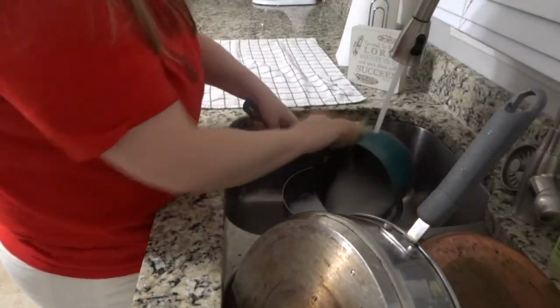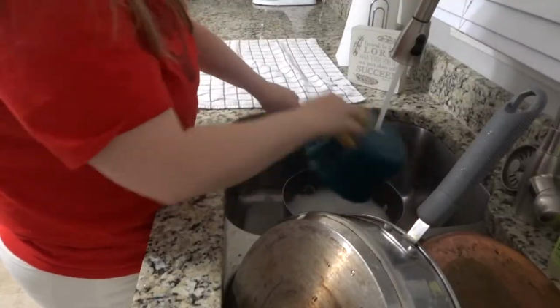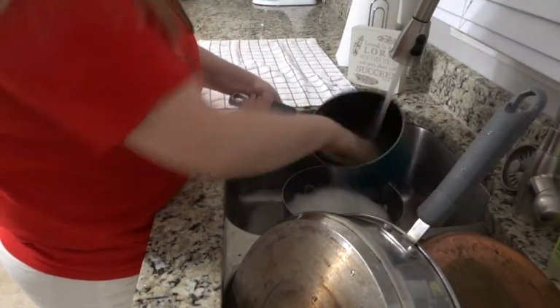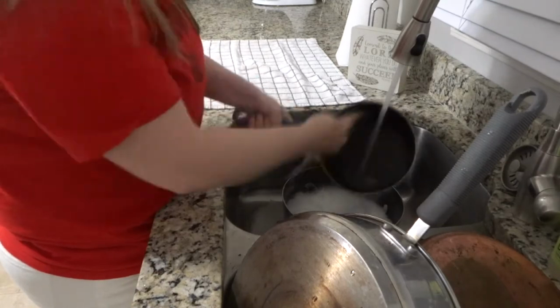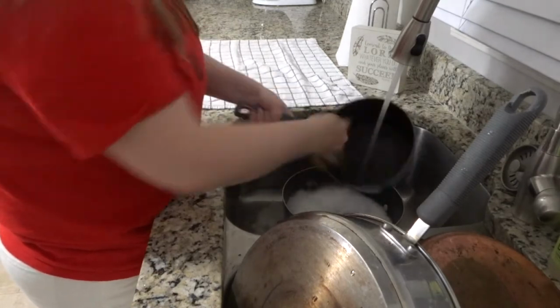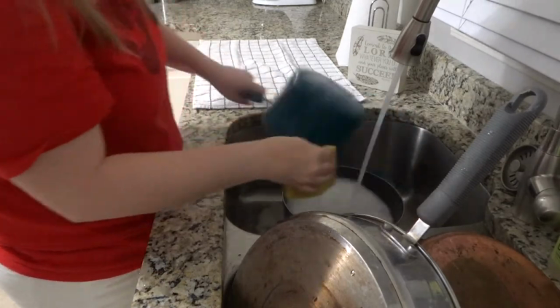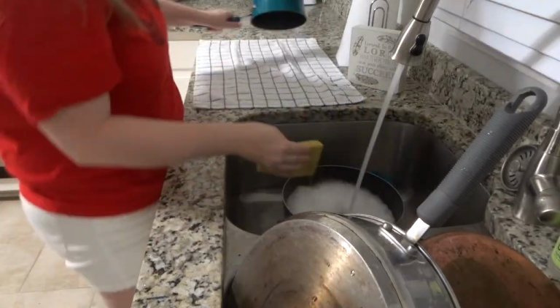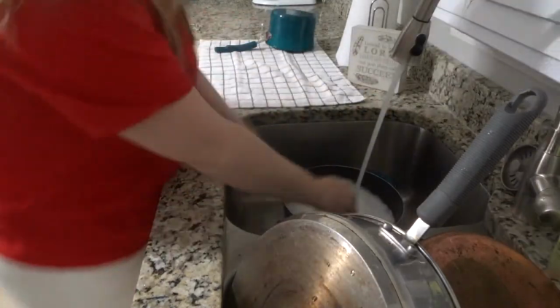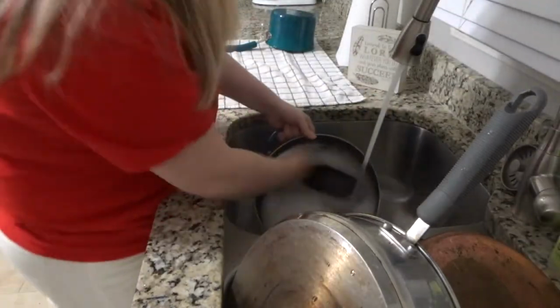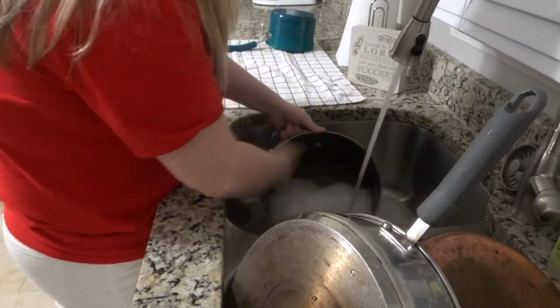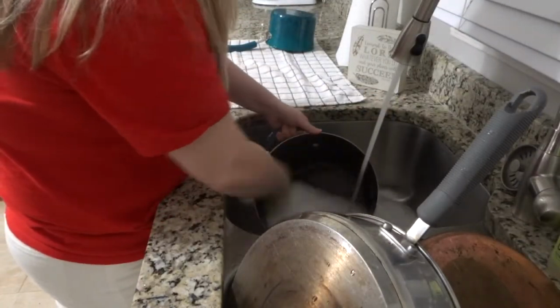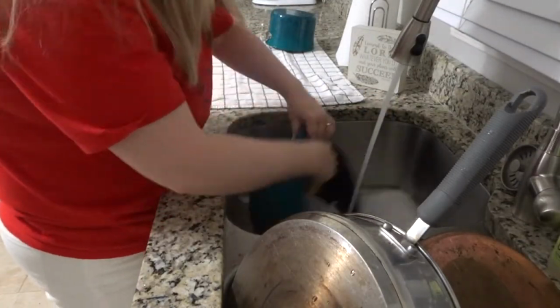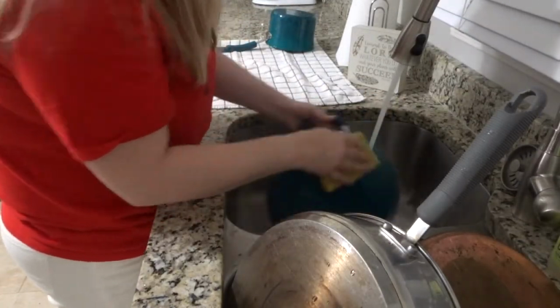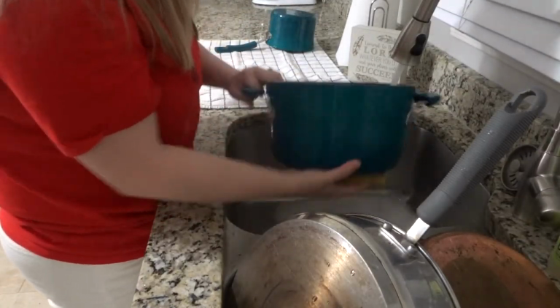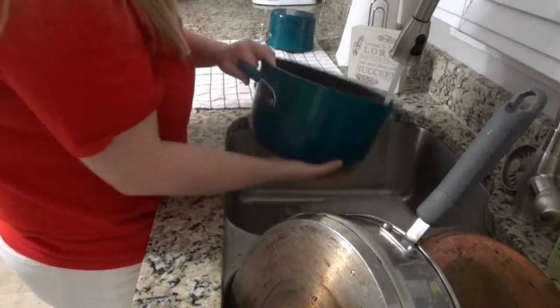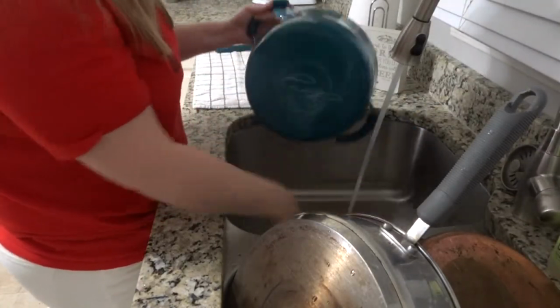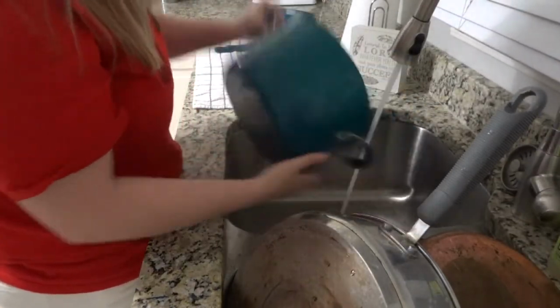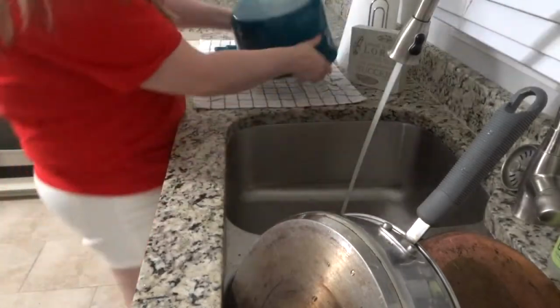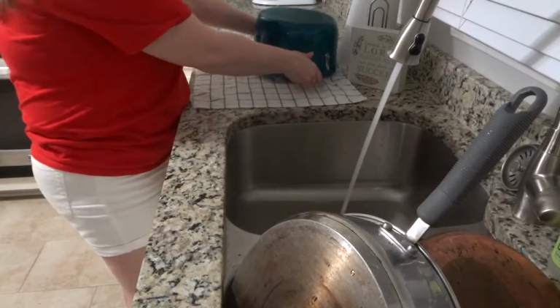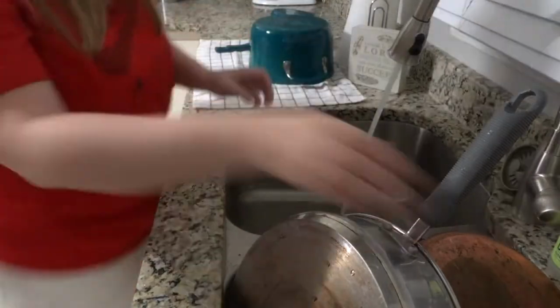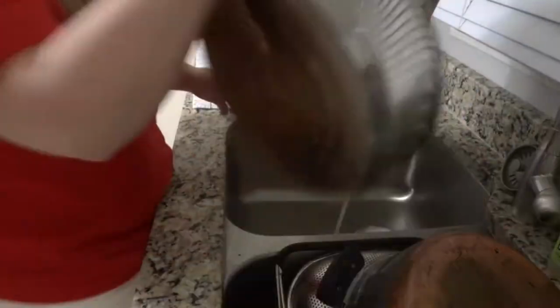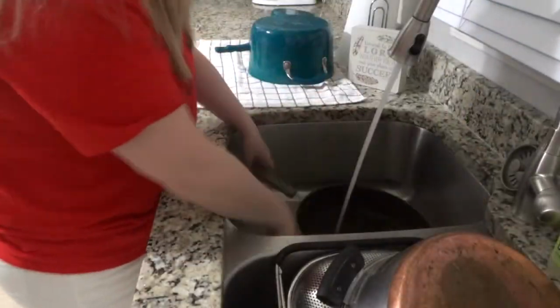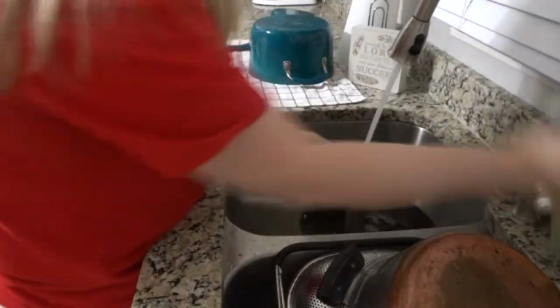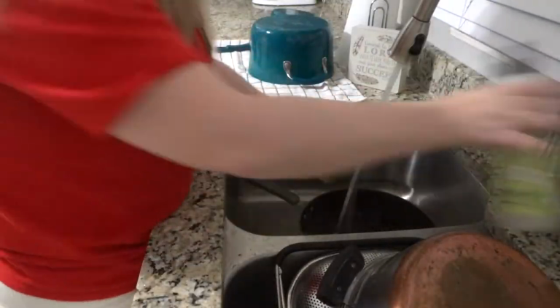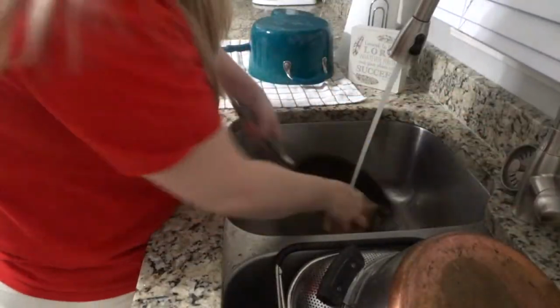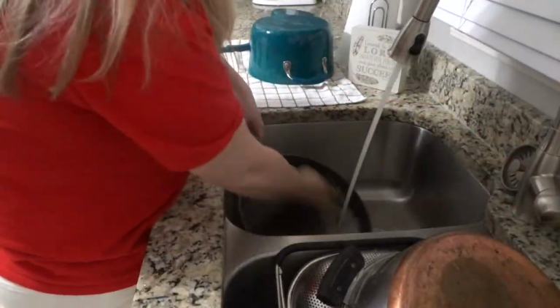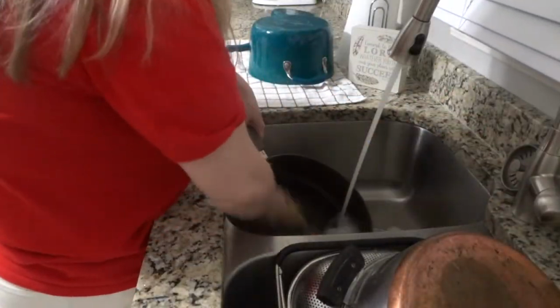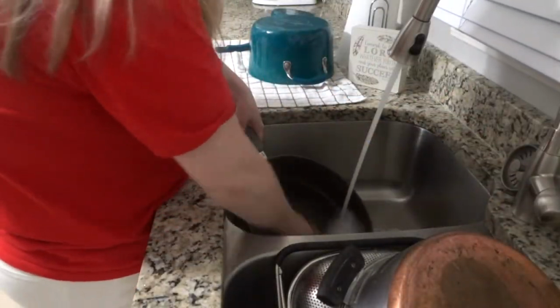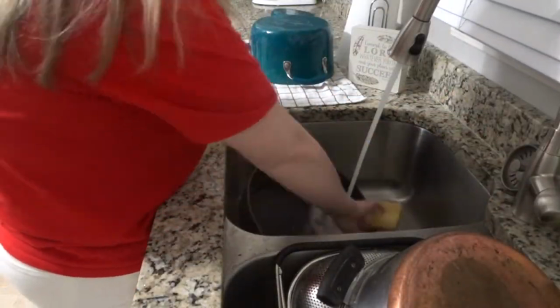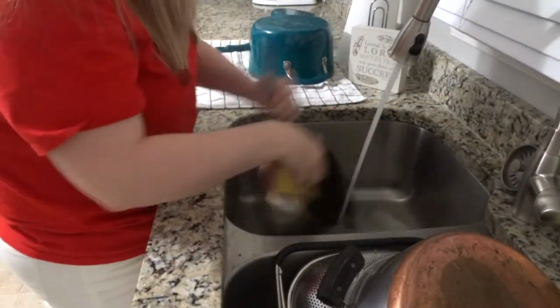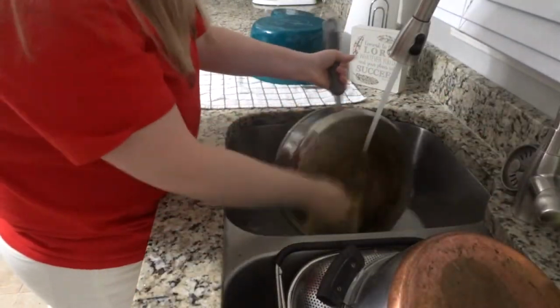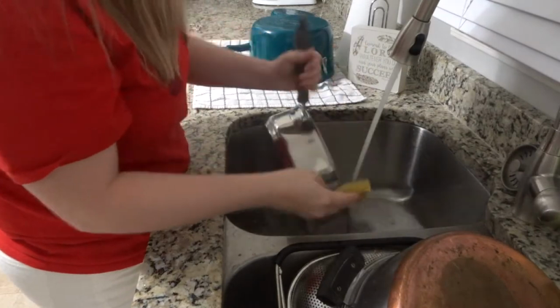I started with my dishes first because that is the most annoying to me. Get the most annoying thing out of the way first — and if my kitchen is clean, I just feel so much better about my whole house.